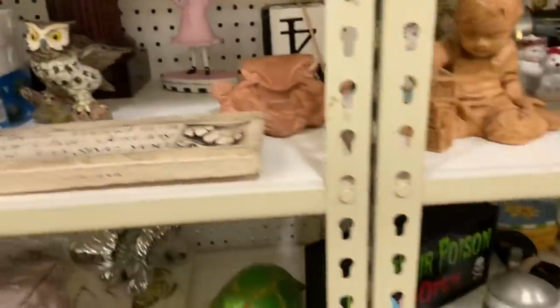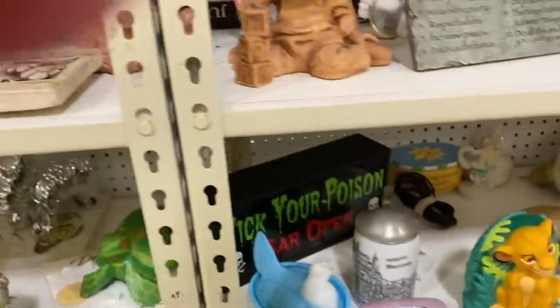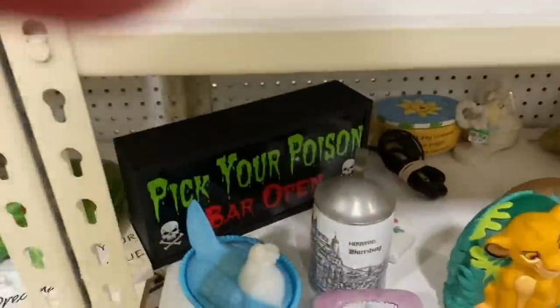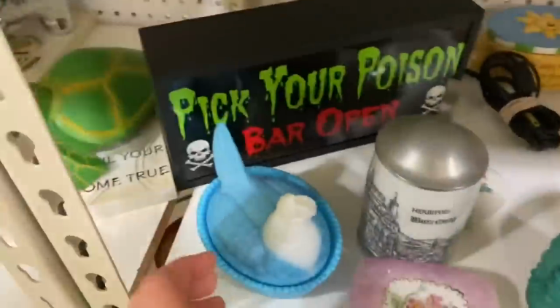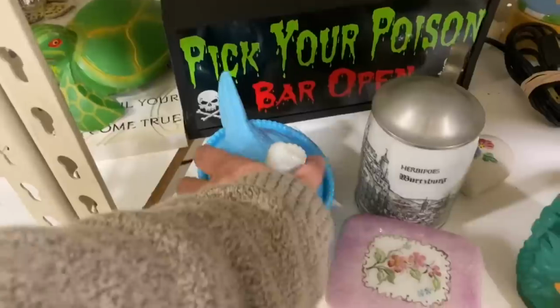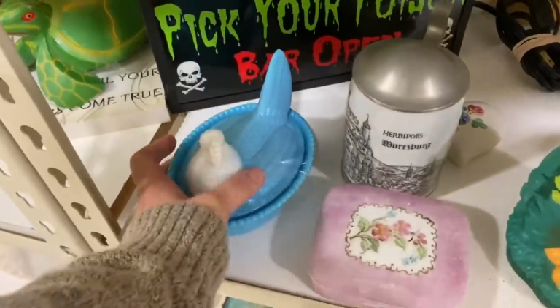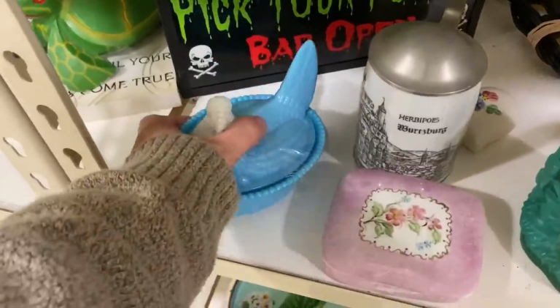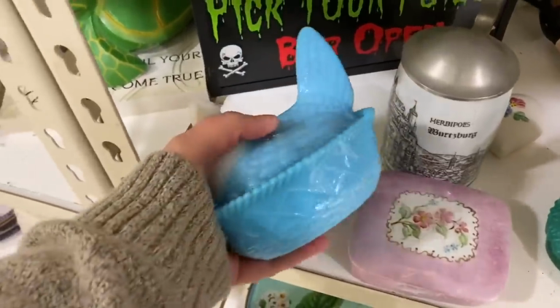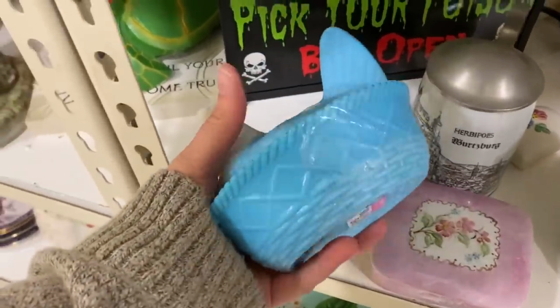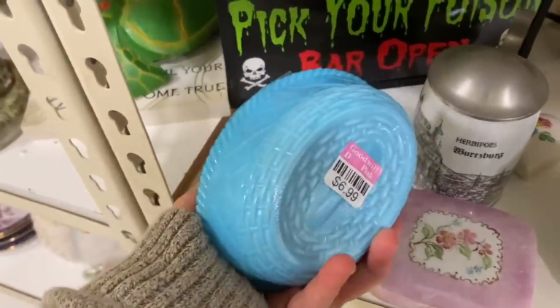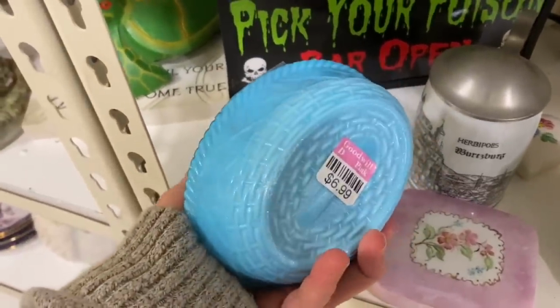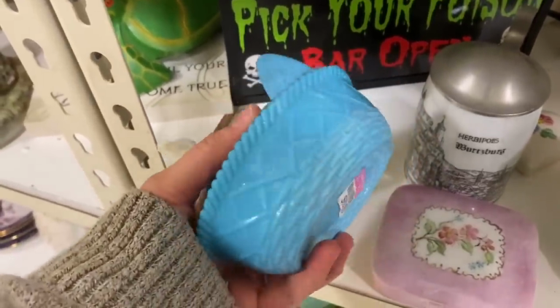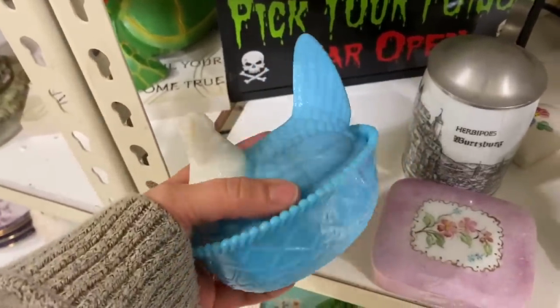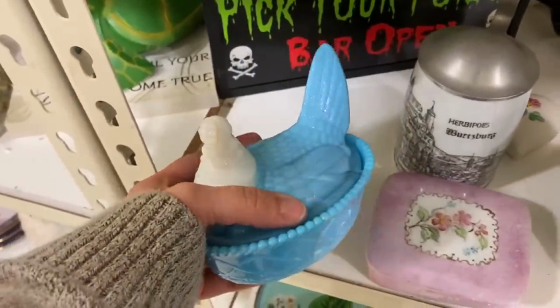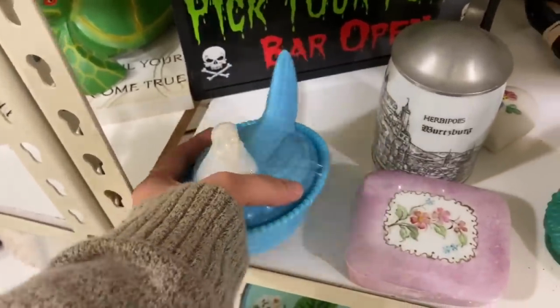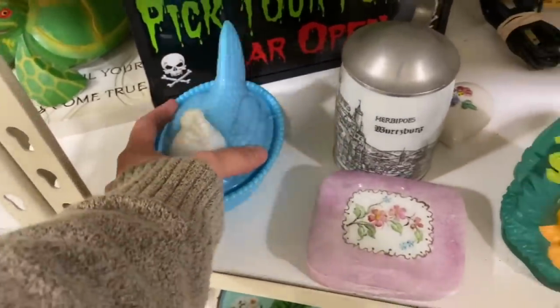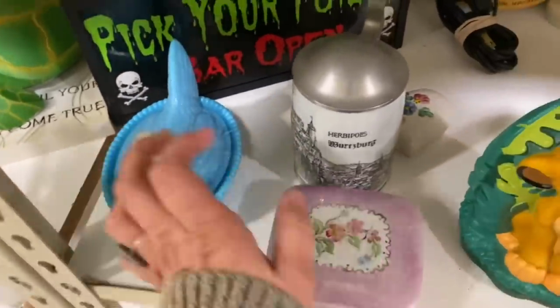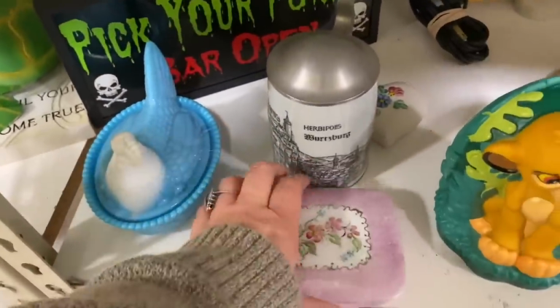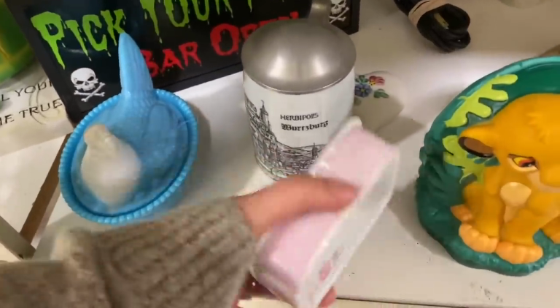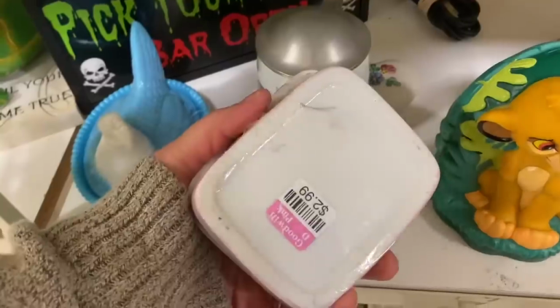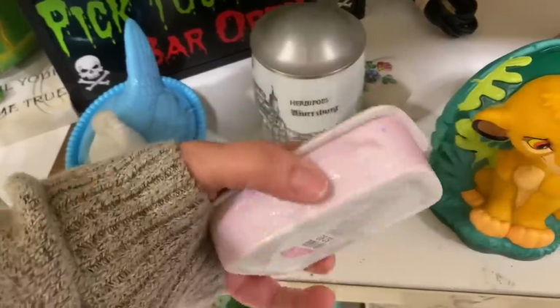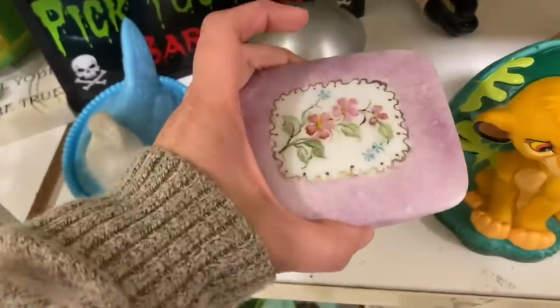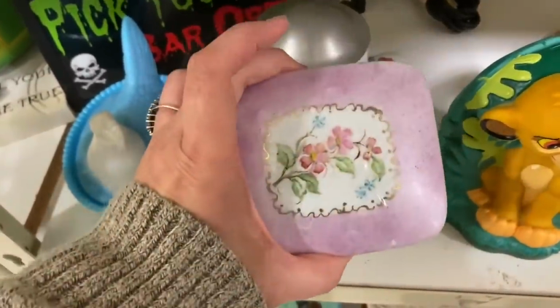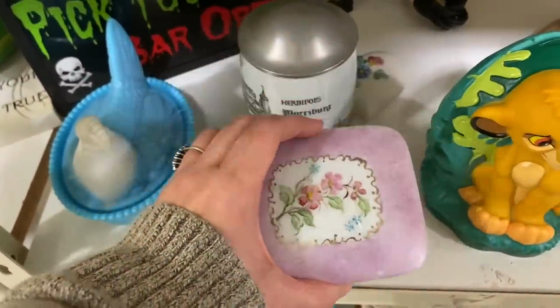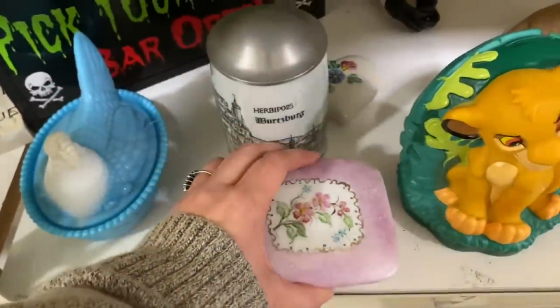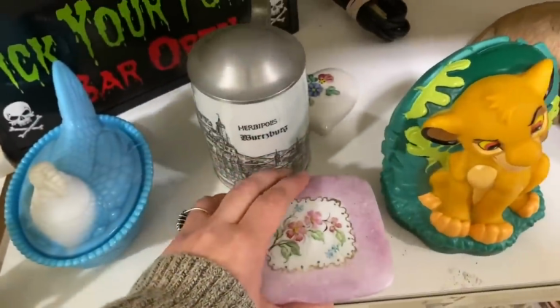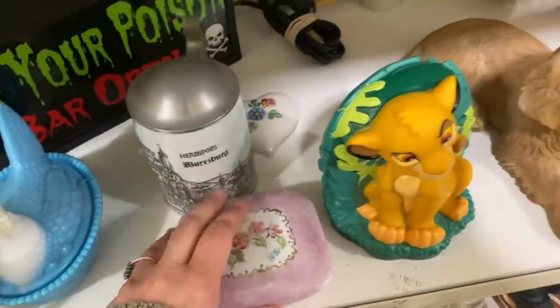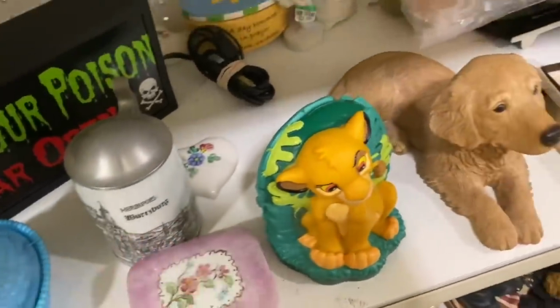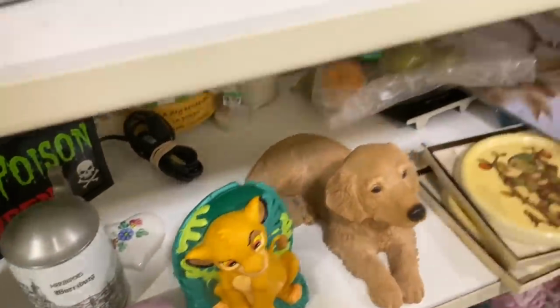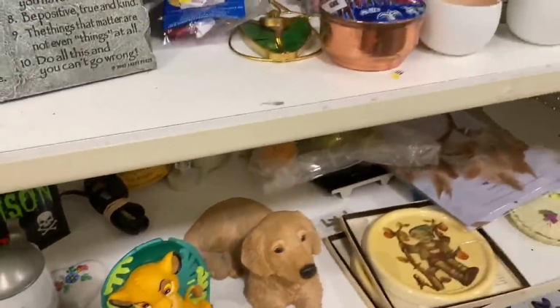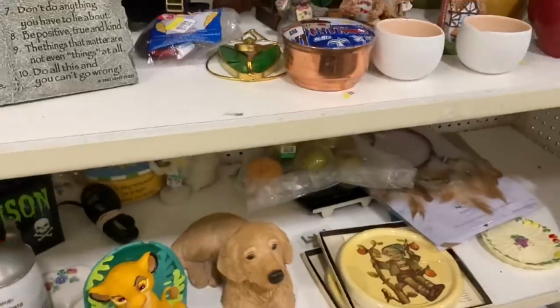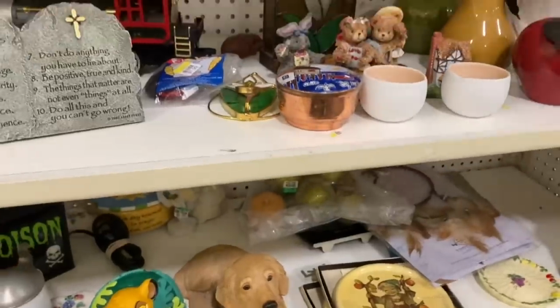For anyone watching who might be a glass expert — this hen on nest: is it supposed to have a white head? Because I've seen this before where you have a two-tone hen on nest, and I always wonder if it's a factory error or if those were made like that on purpose.